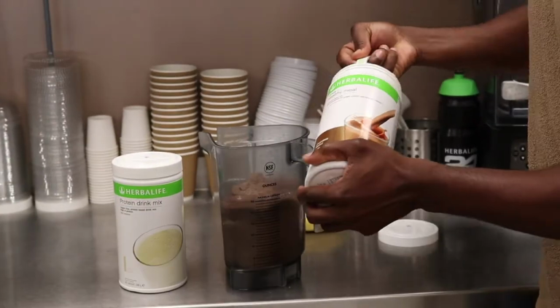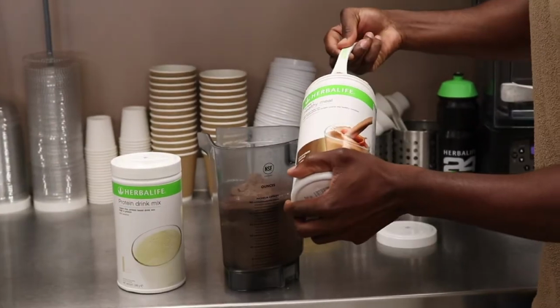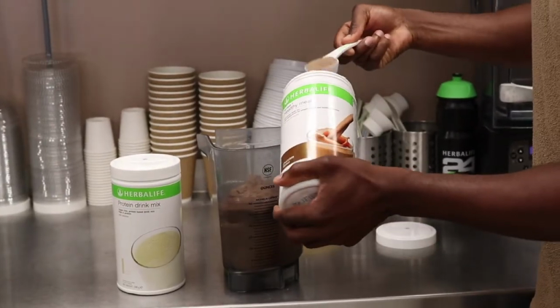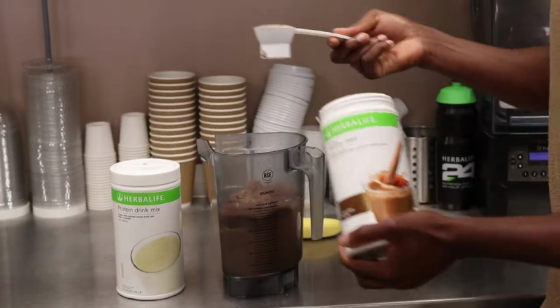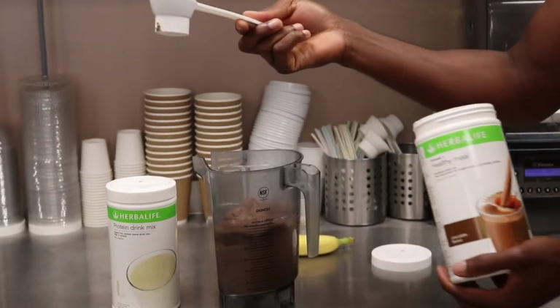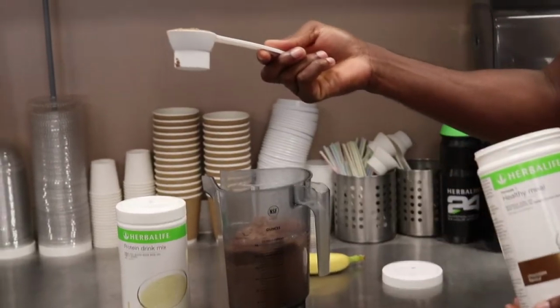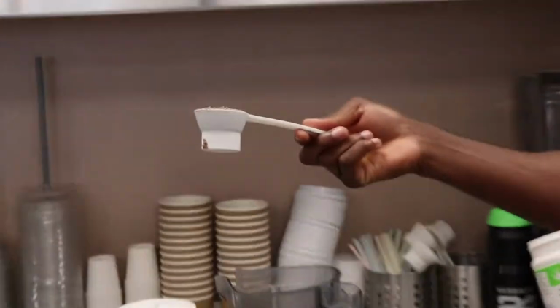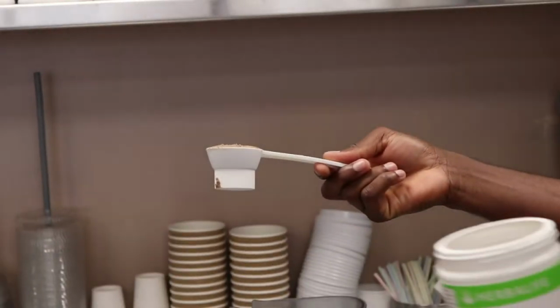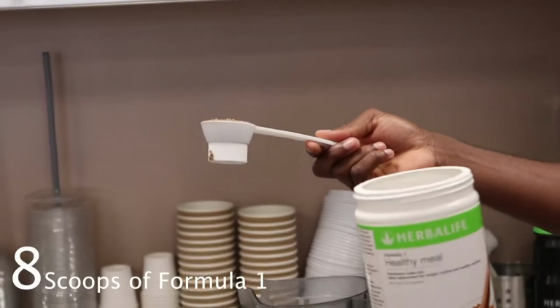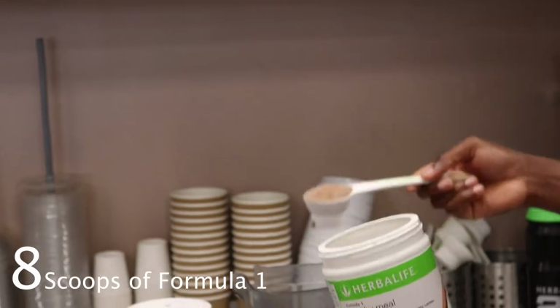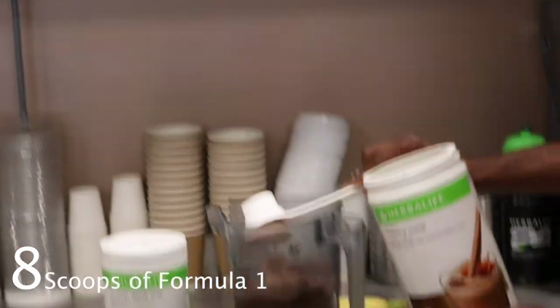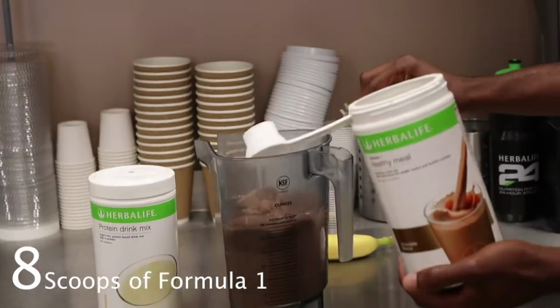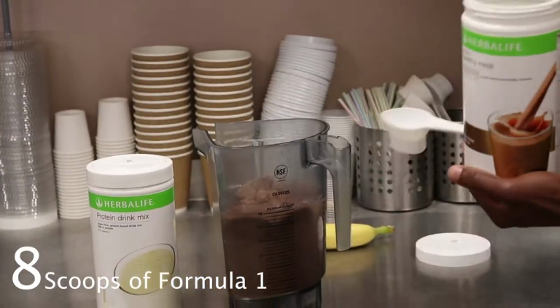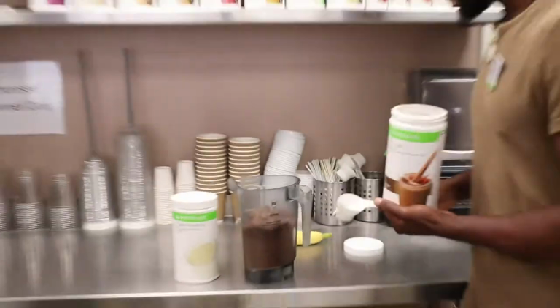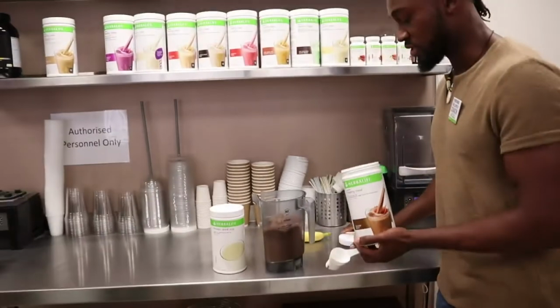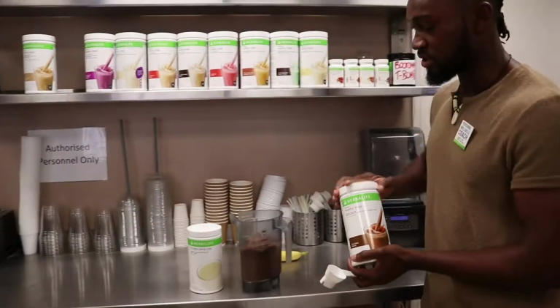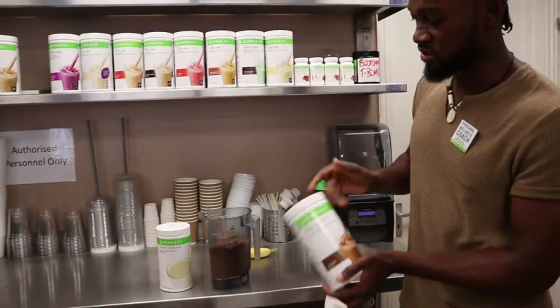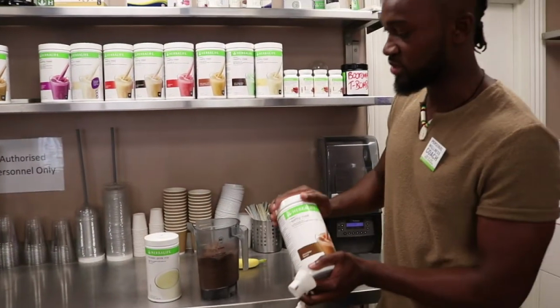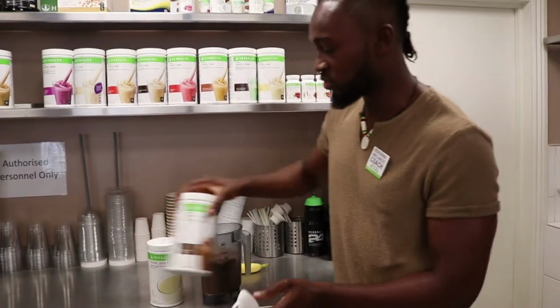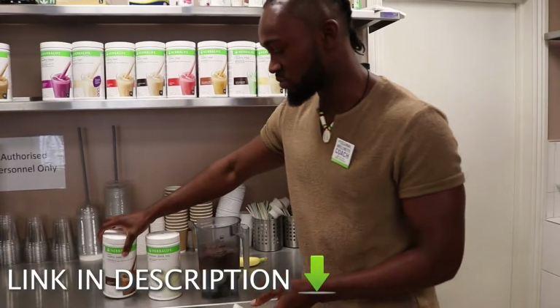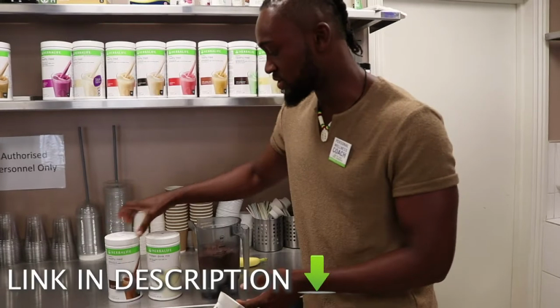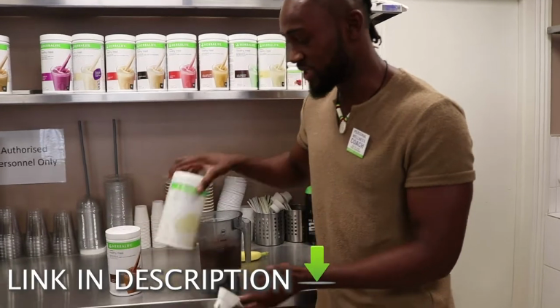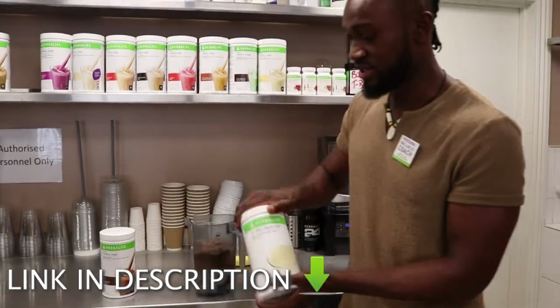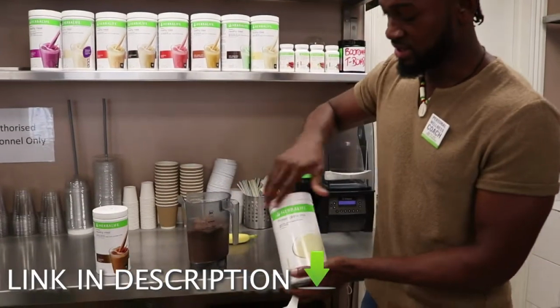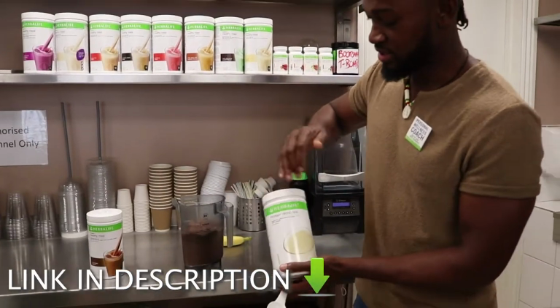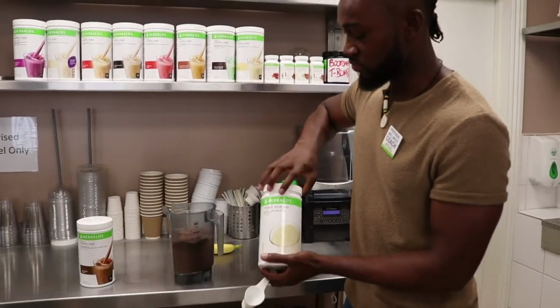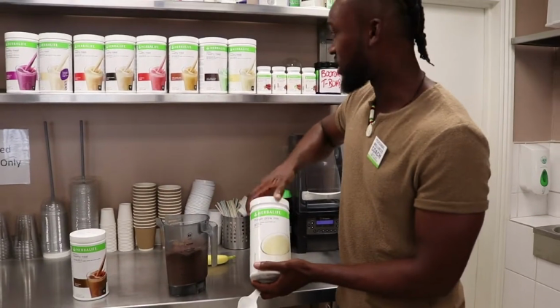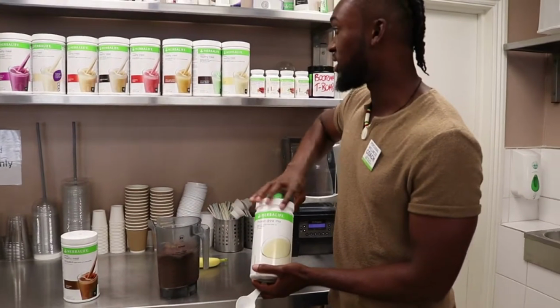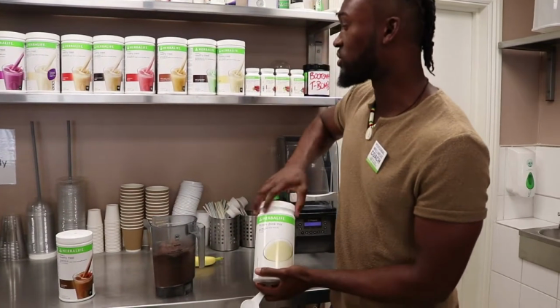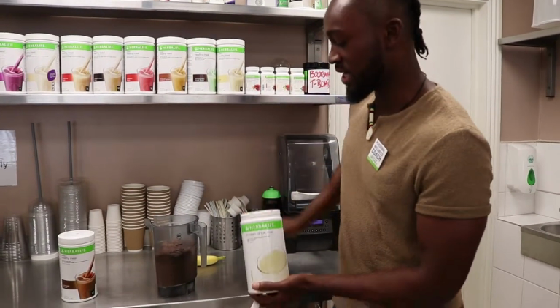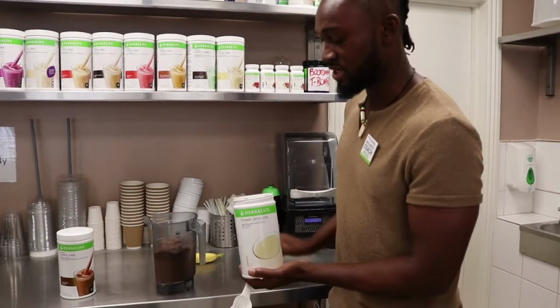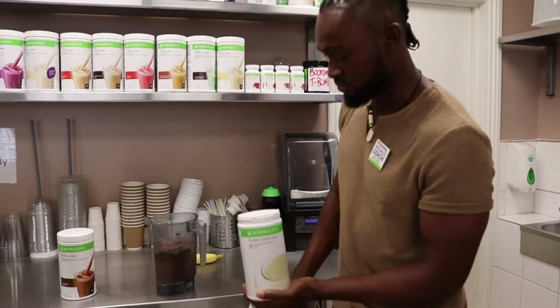As you can see, I'm taking flat scoops — that's how we measure these servings. Now I'm going to add some of this milk replacement protein drink mix, and the same way, I'm also going to add eight scoops.